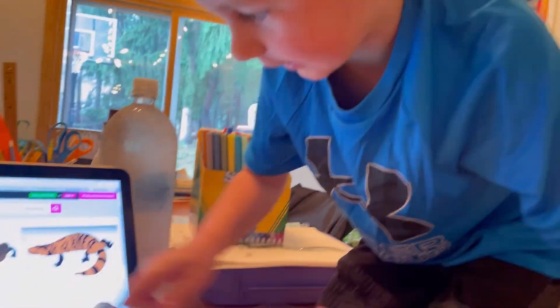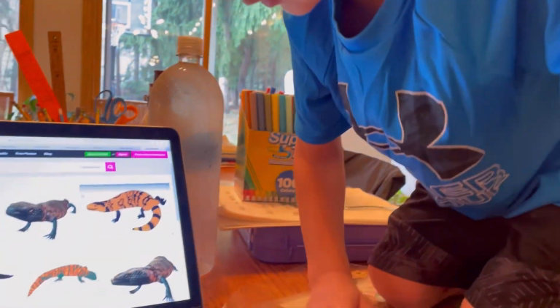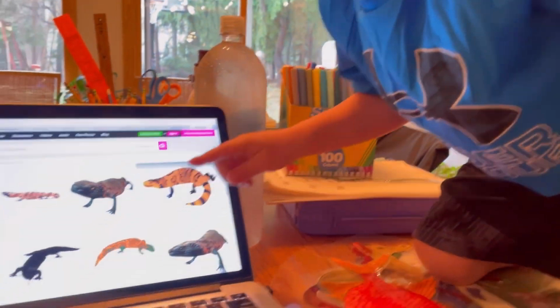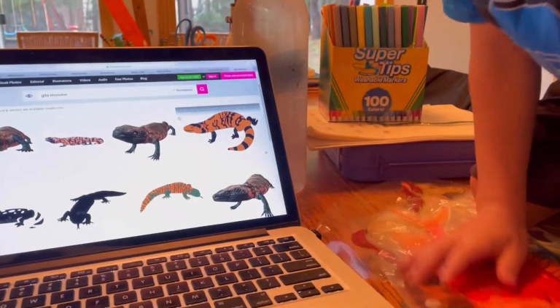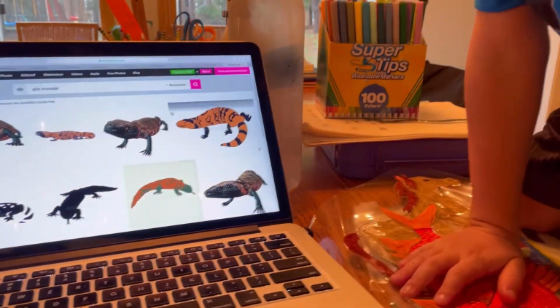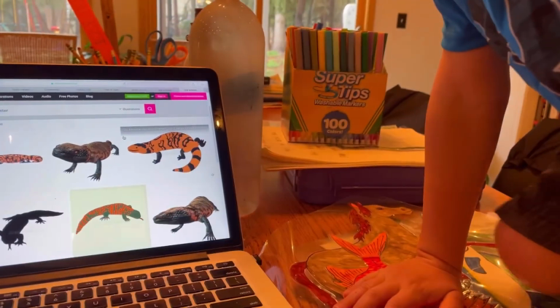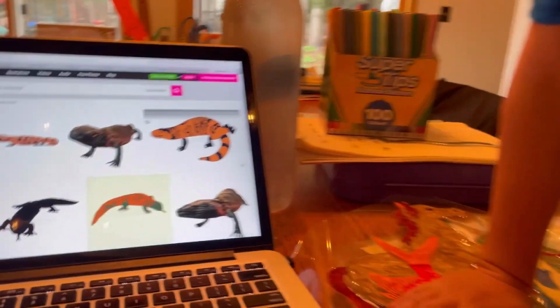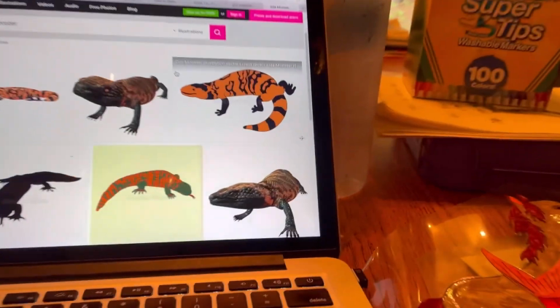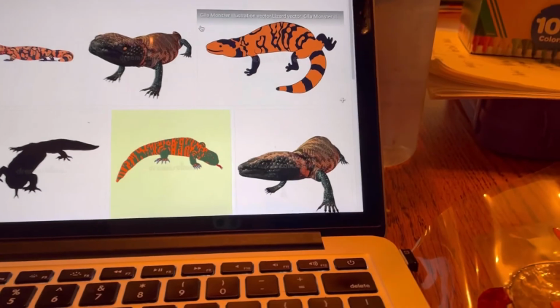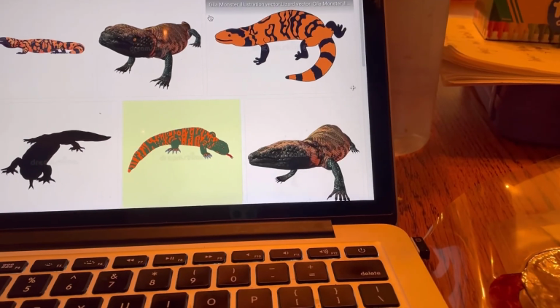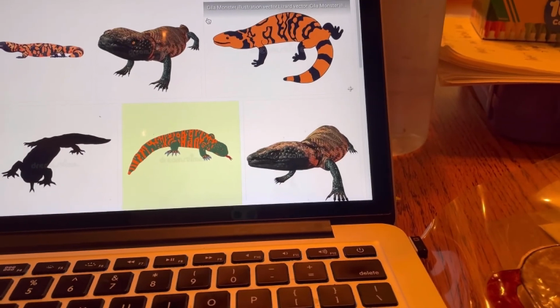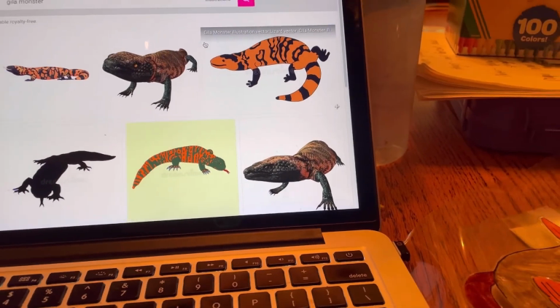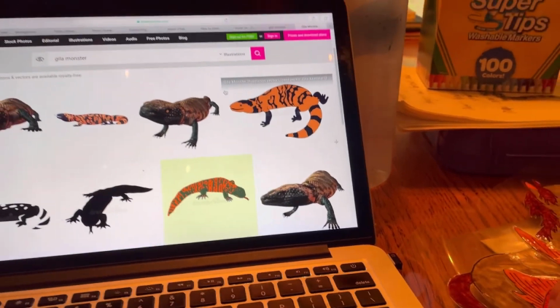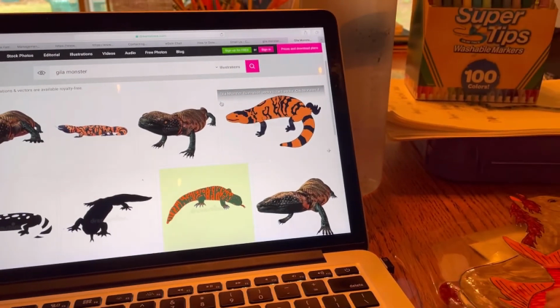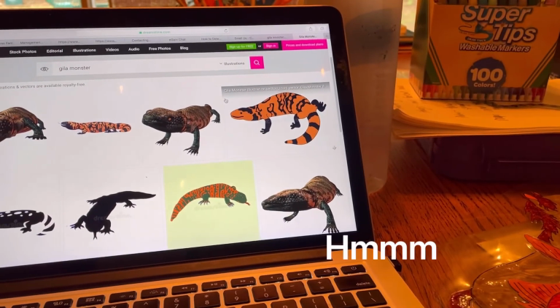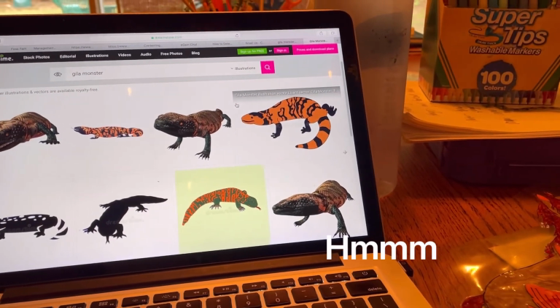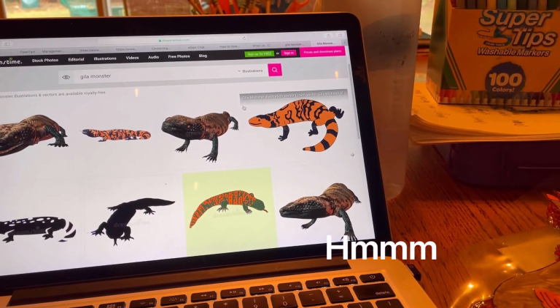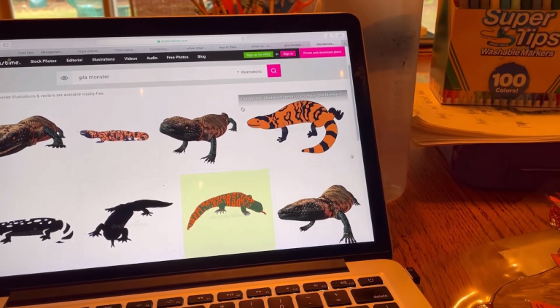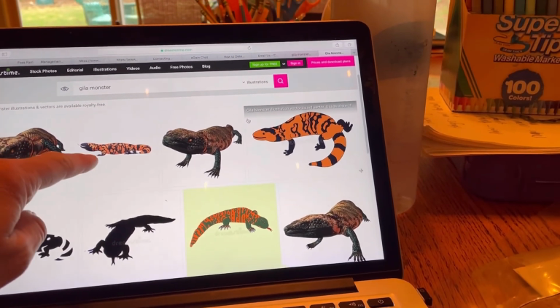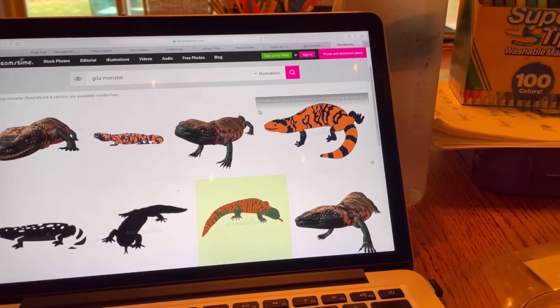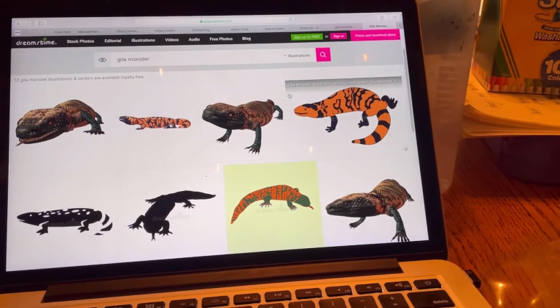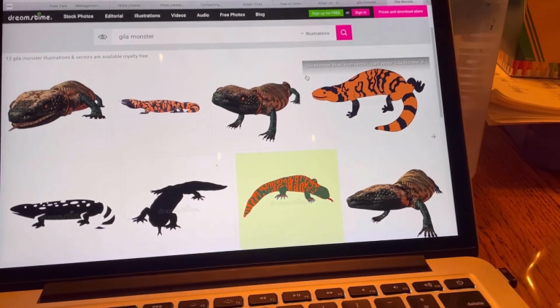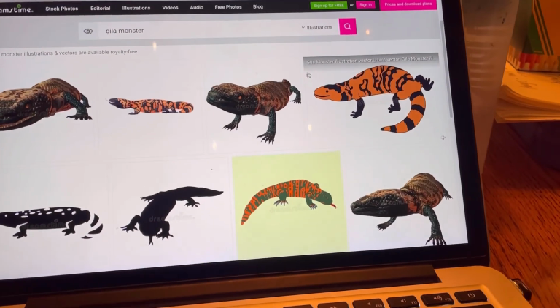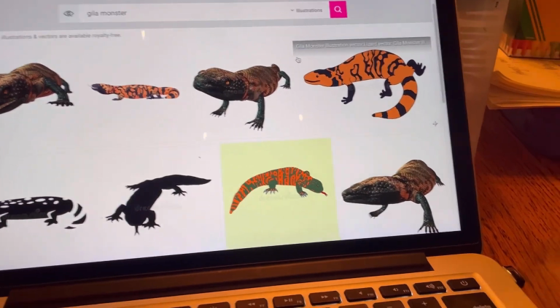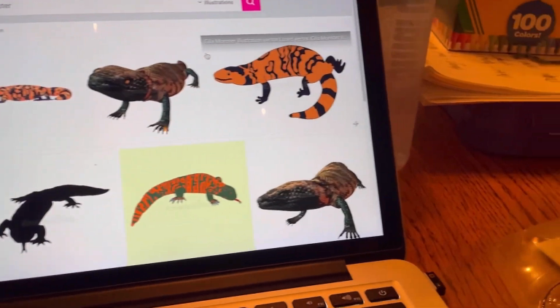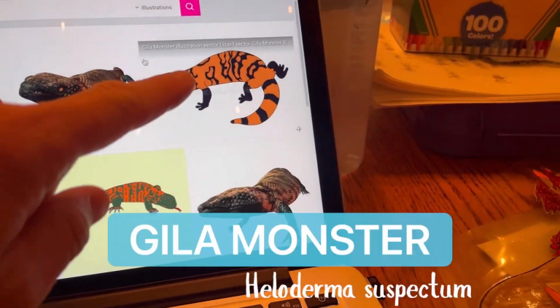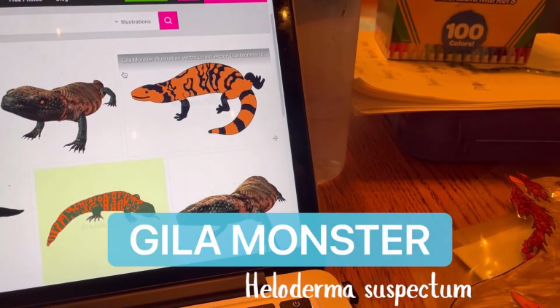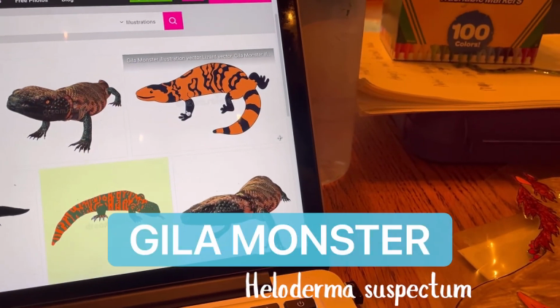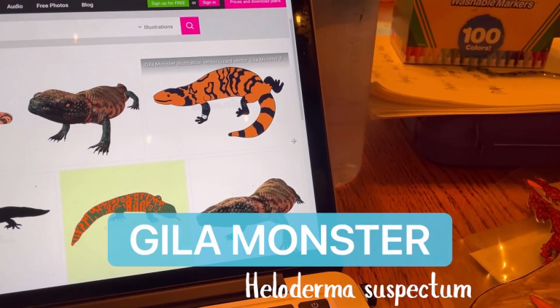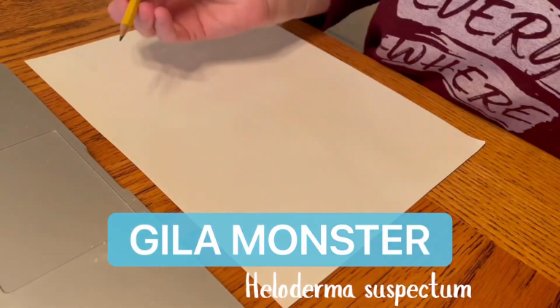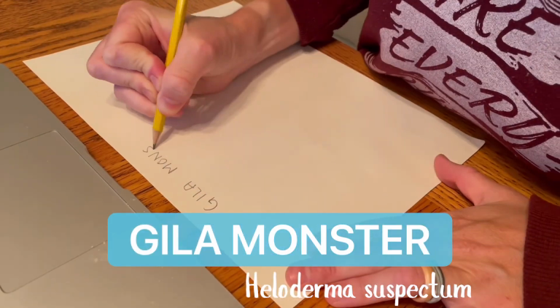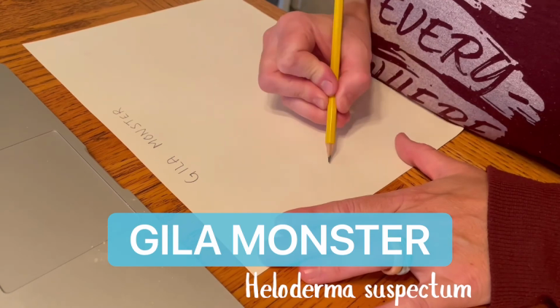When we got home from Arizona we decided to make a Gila monster for Yogi's birthday. Tommy liked this one the best but requested a straight tail instead.